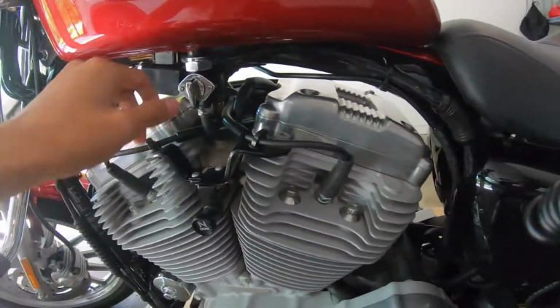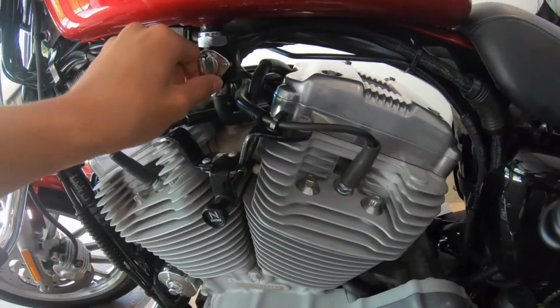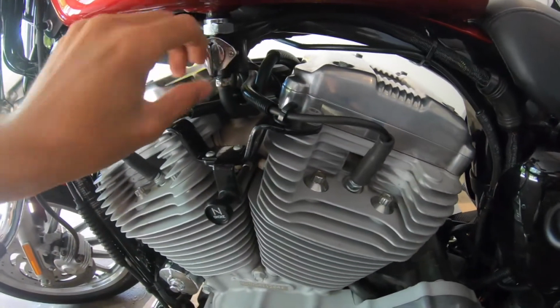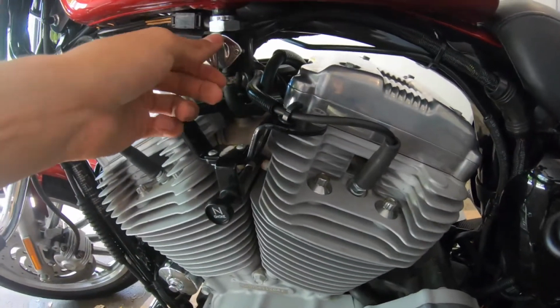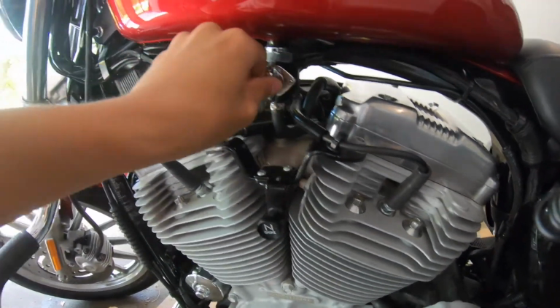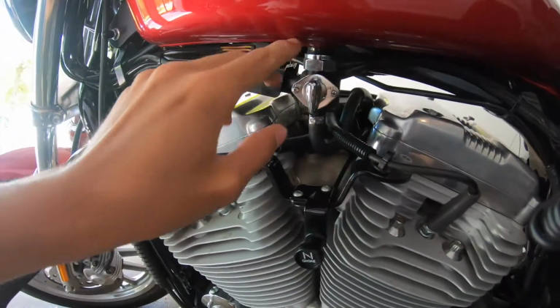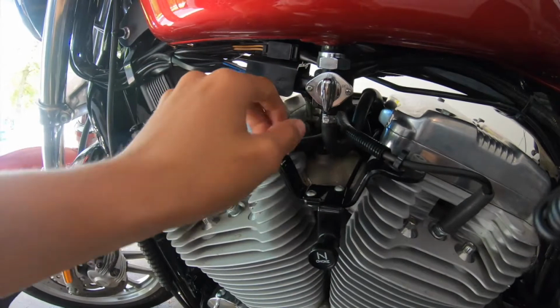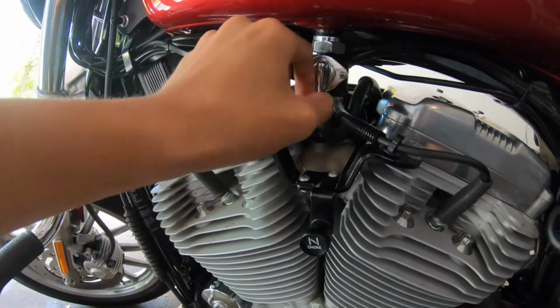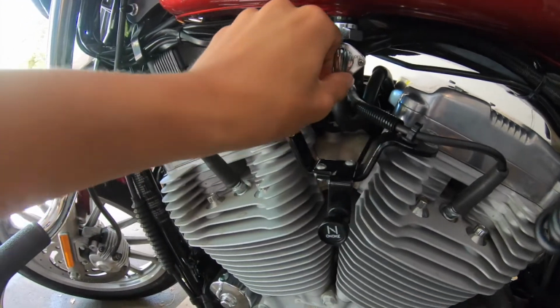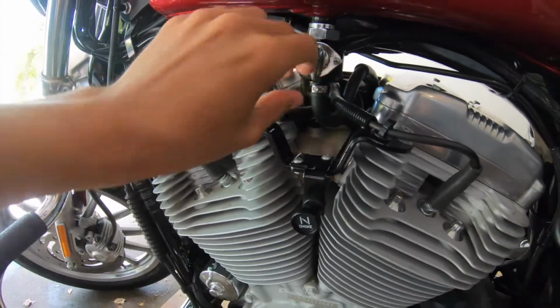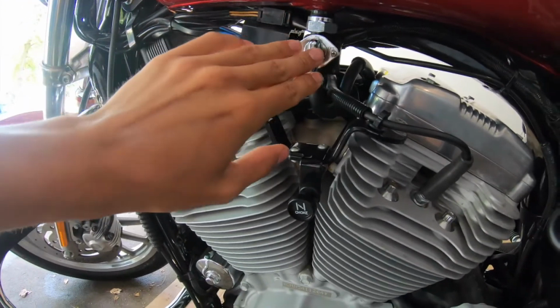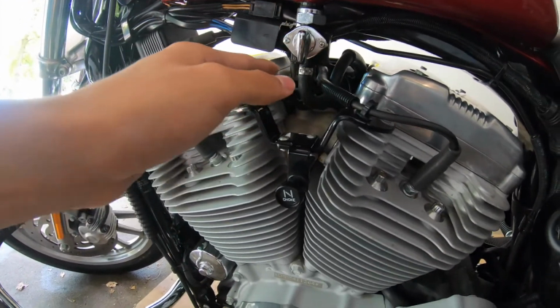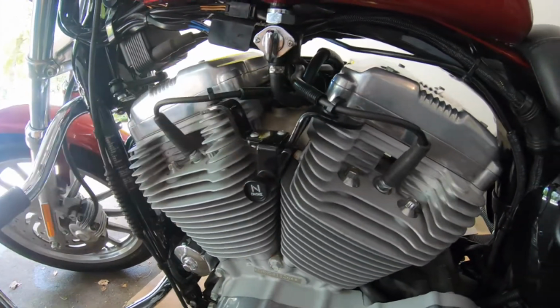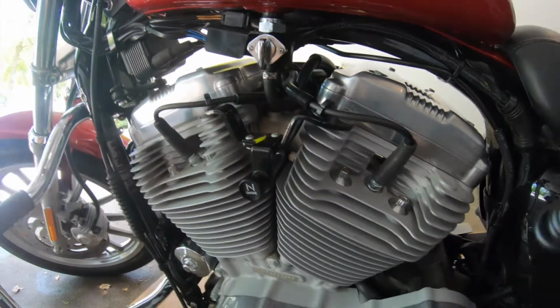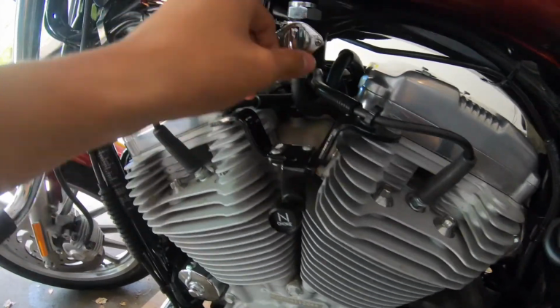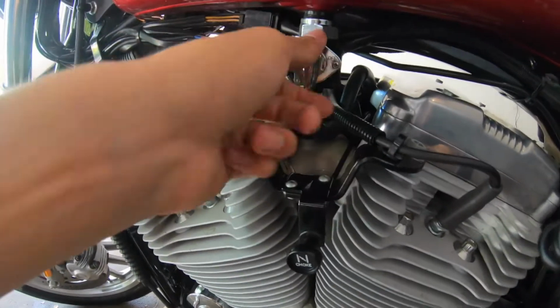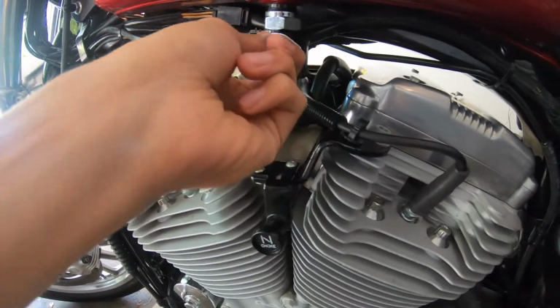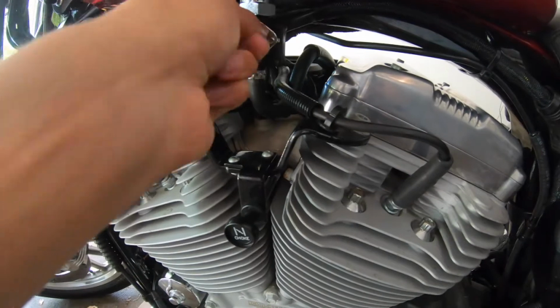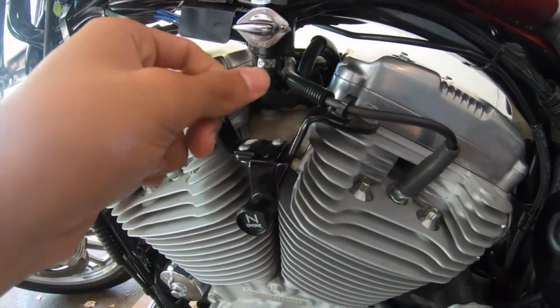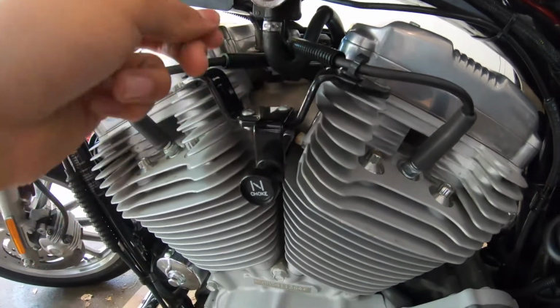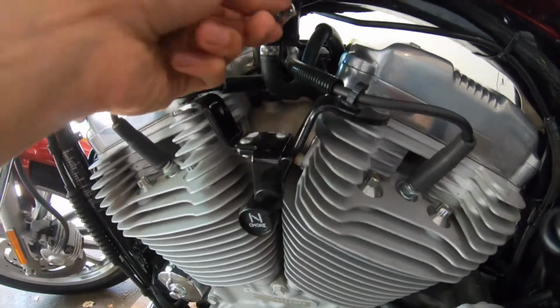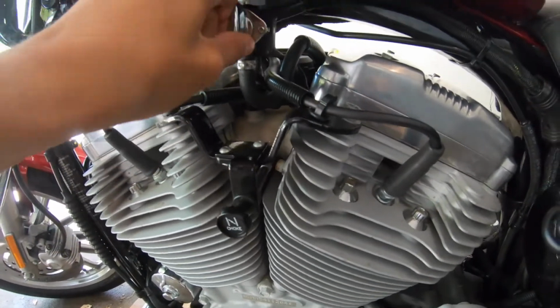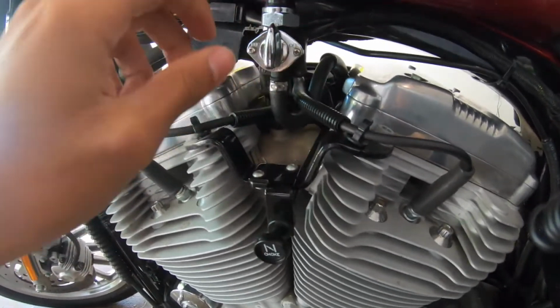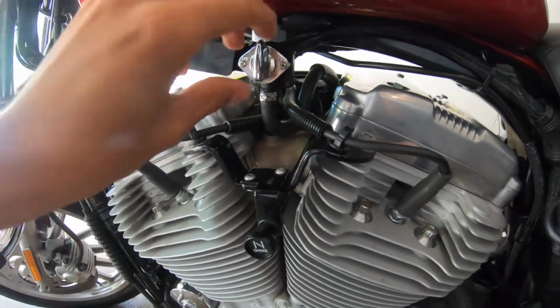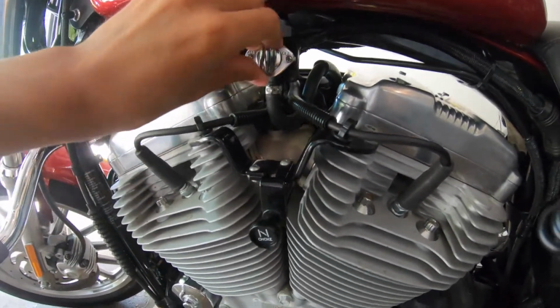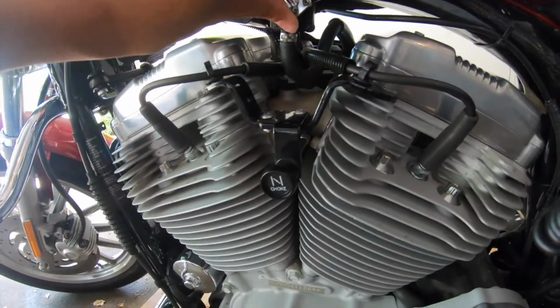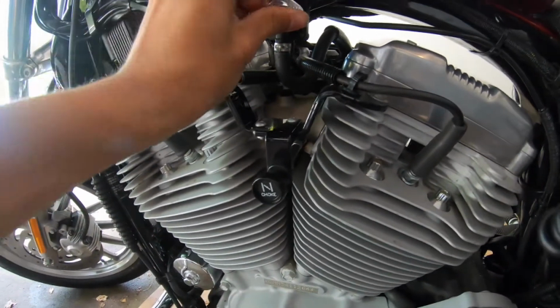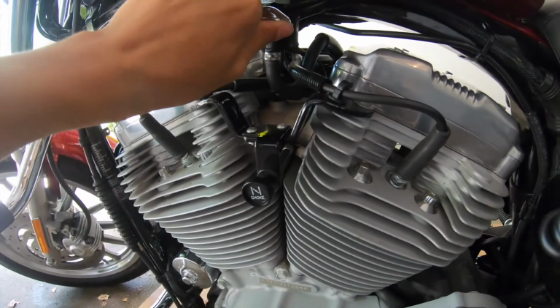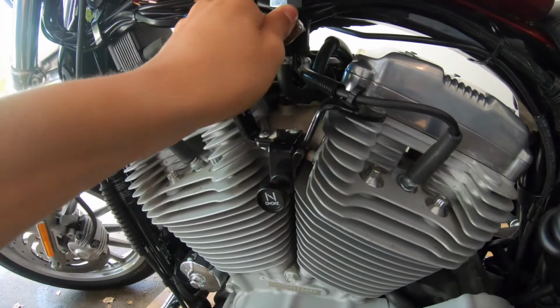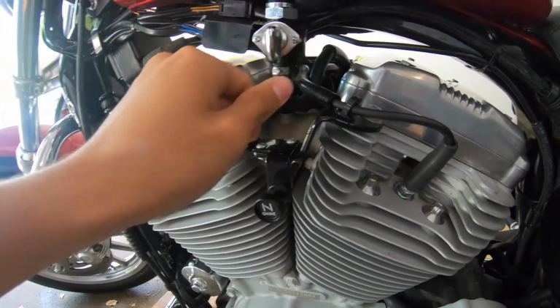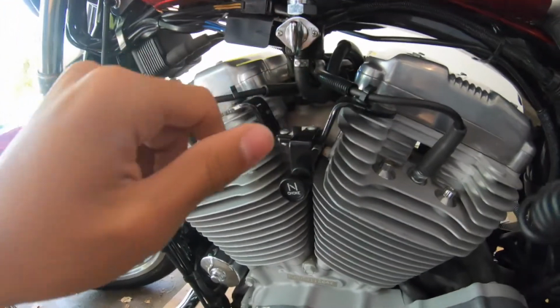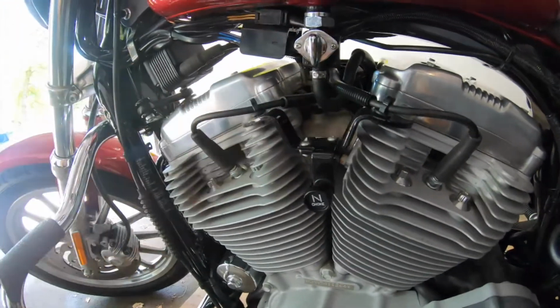Here you have the fuel valve for your gas tank, which is useful if you plan on storing this for a while. You have the on and off positions, and you also have a reserve right there. I usually just keep it on like that.